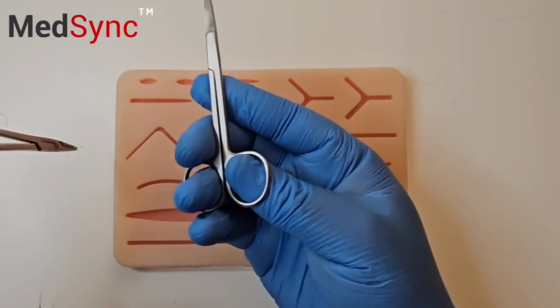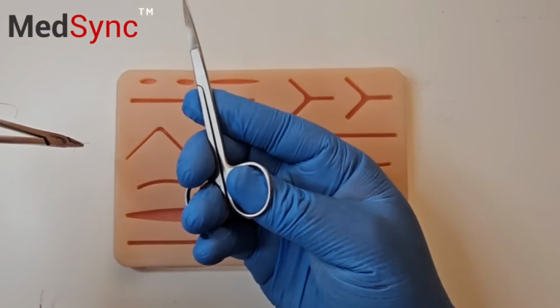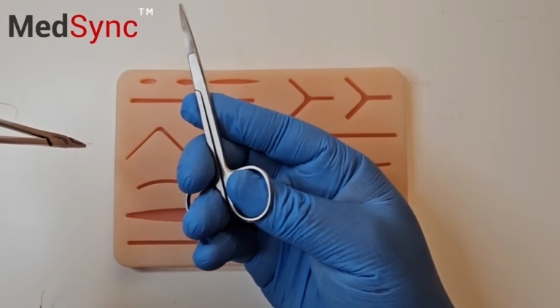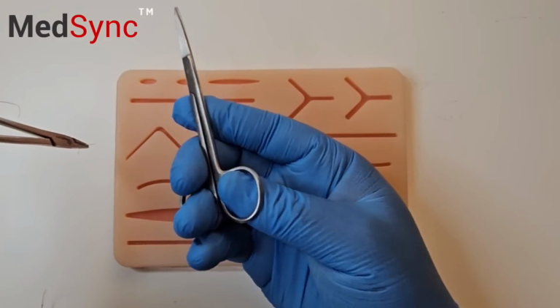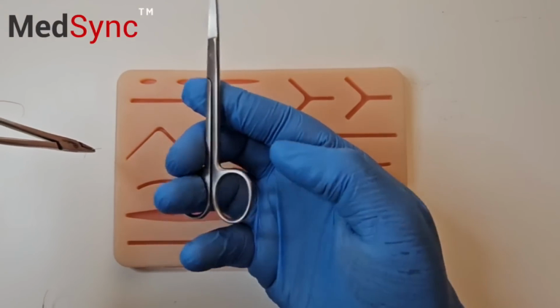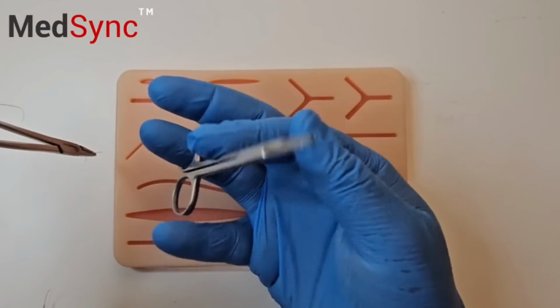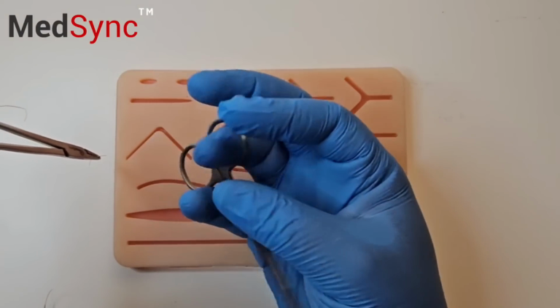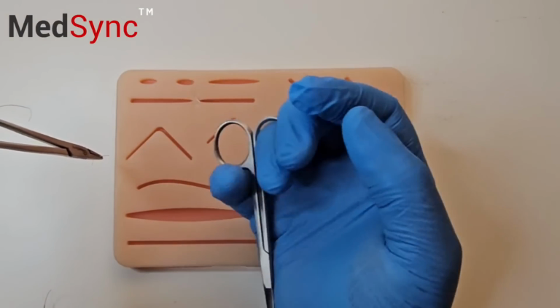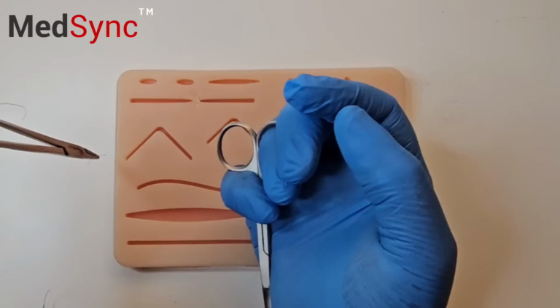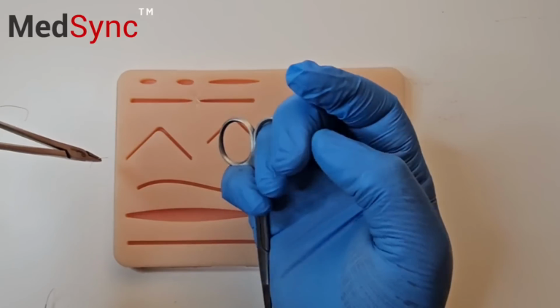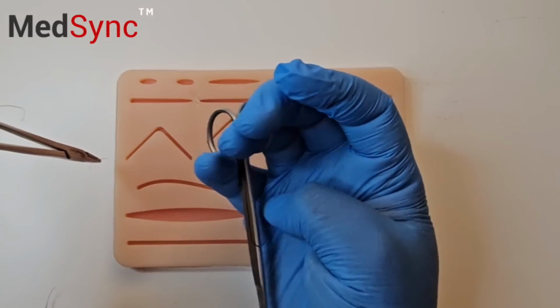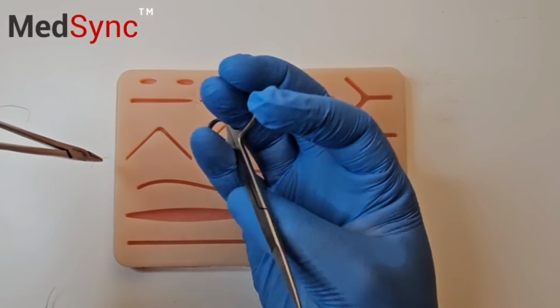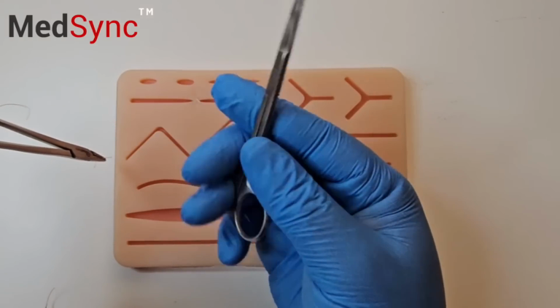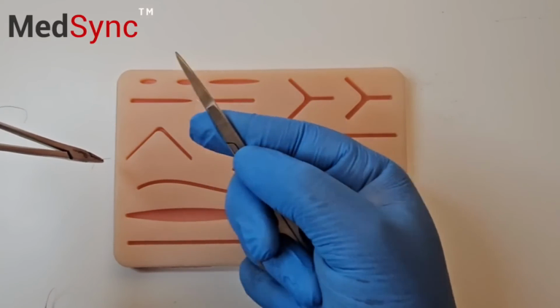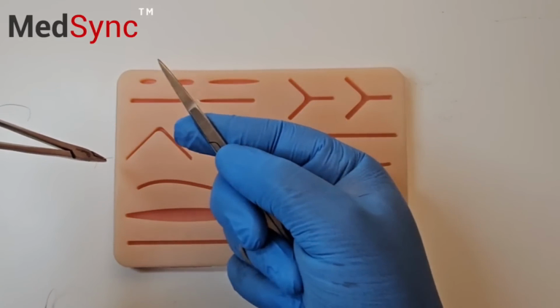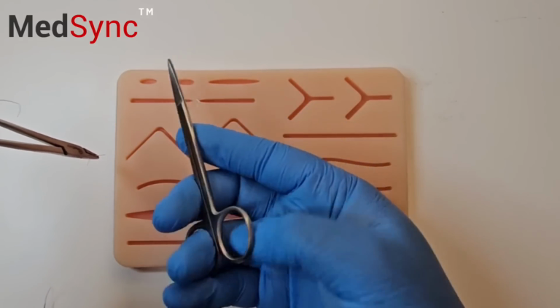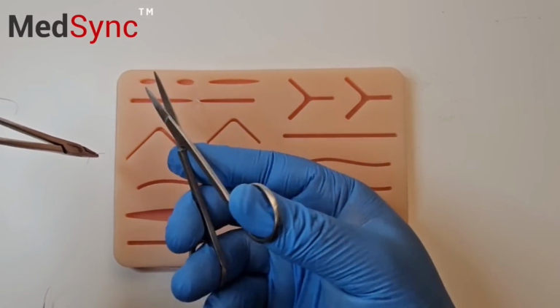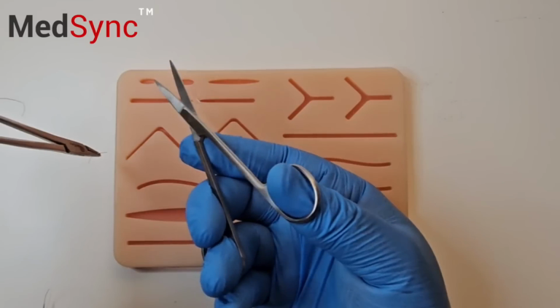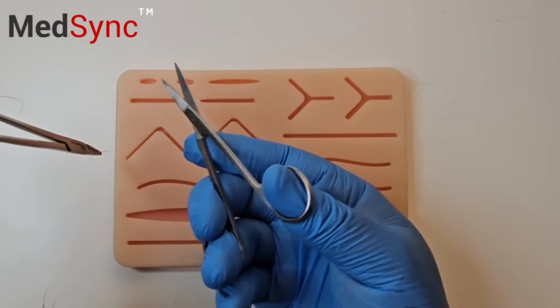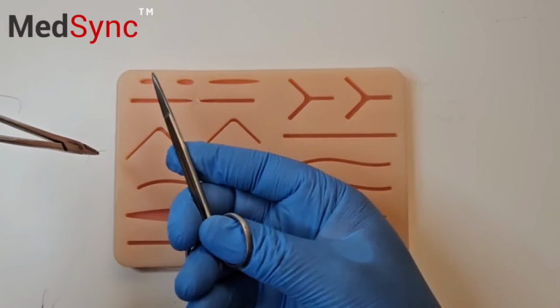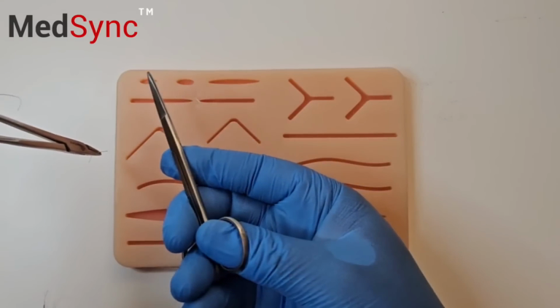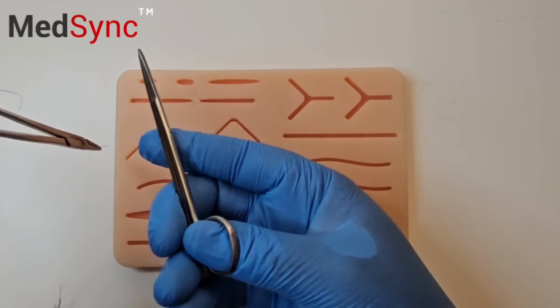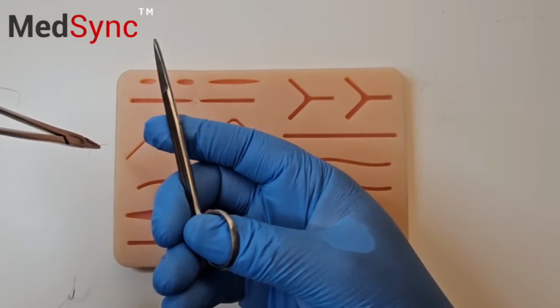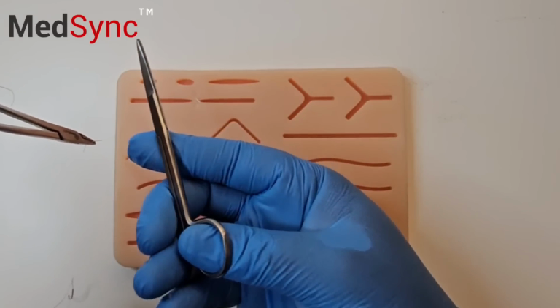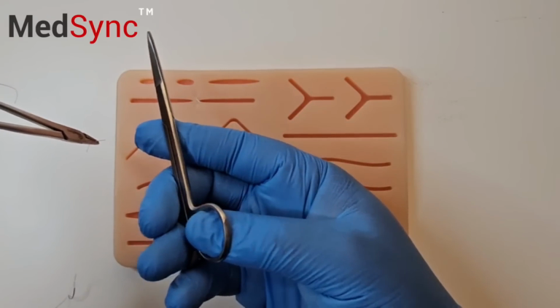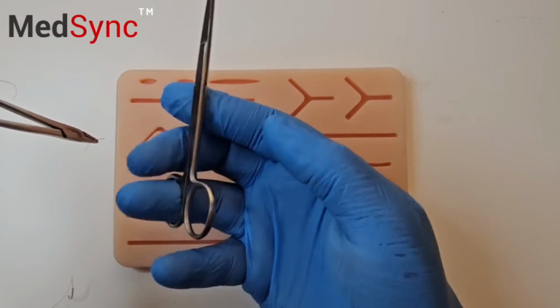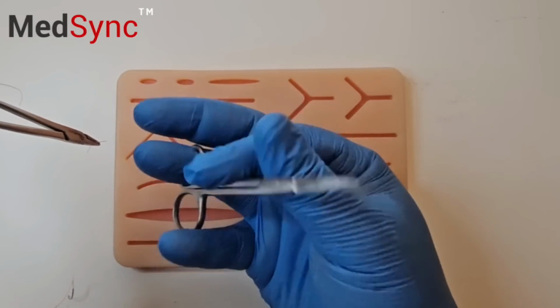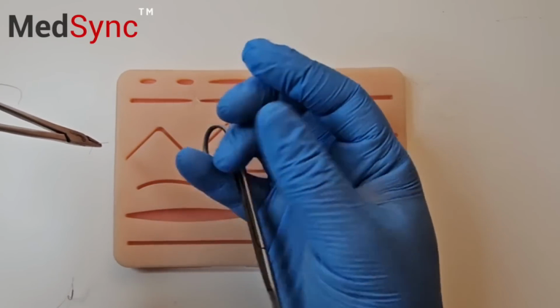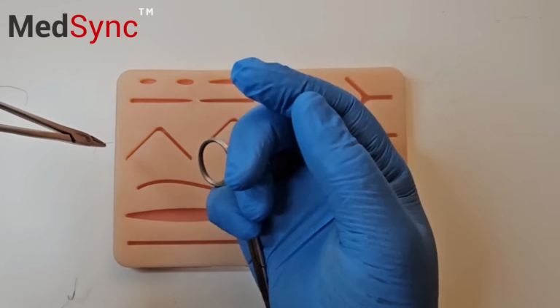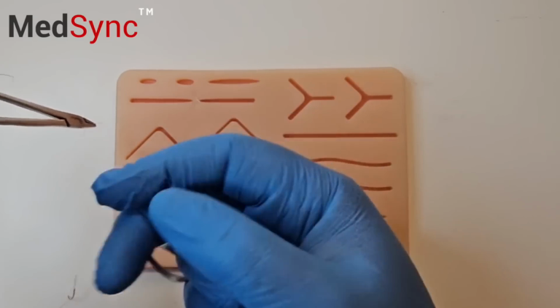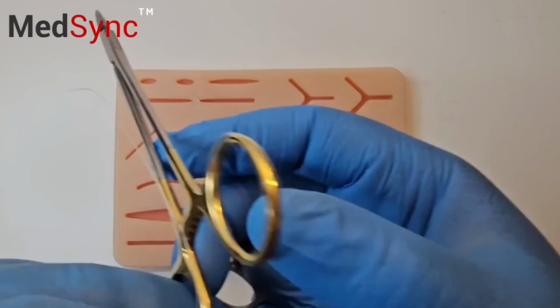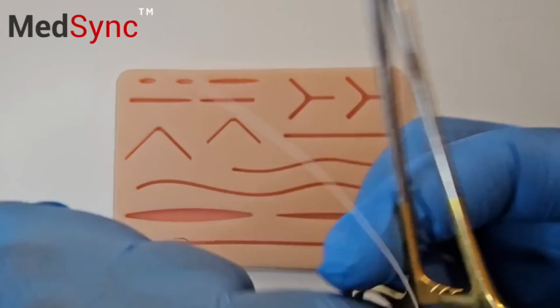Here's the bonus trick: you flip the scissor out, mount and you cut. With your index finger, push the scissor back down.